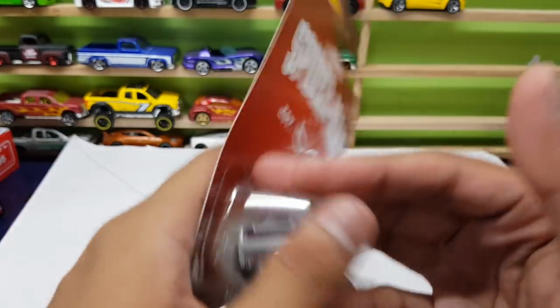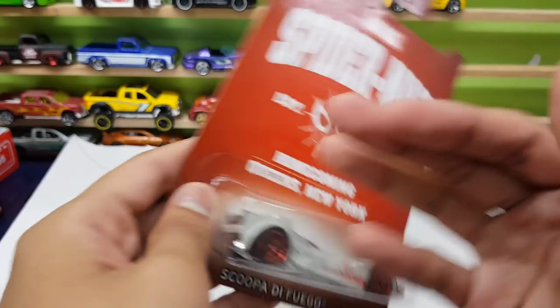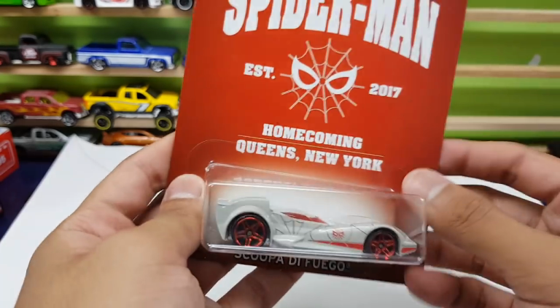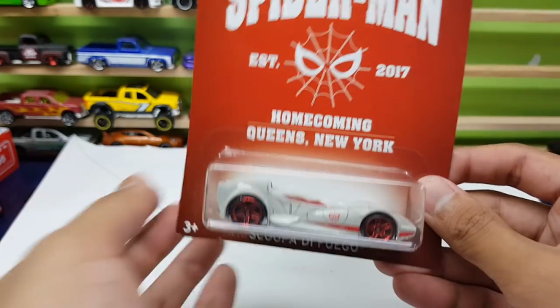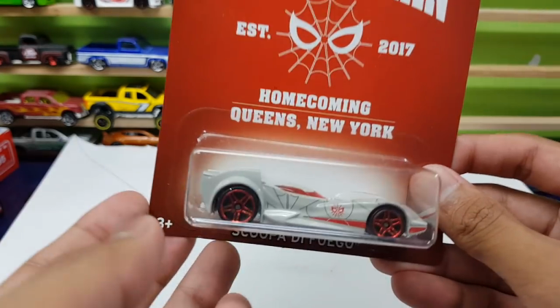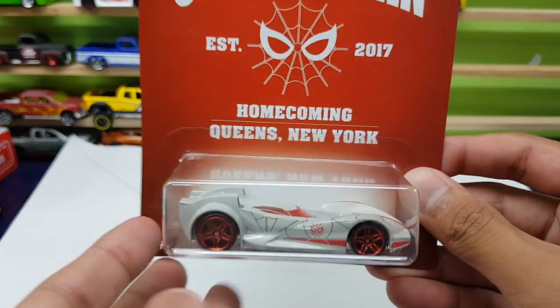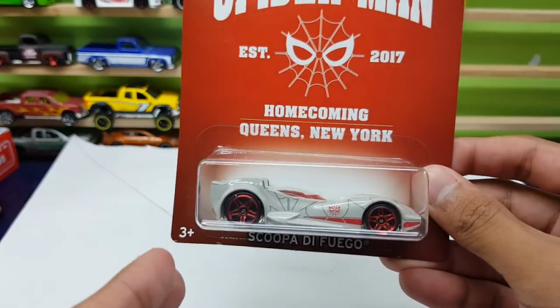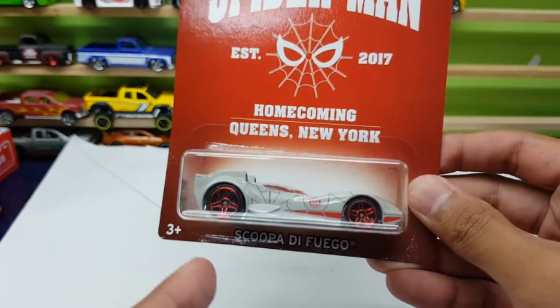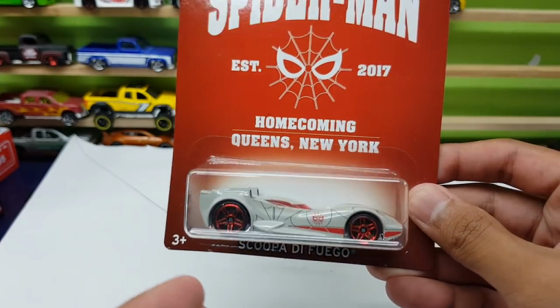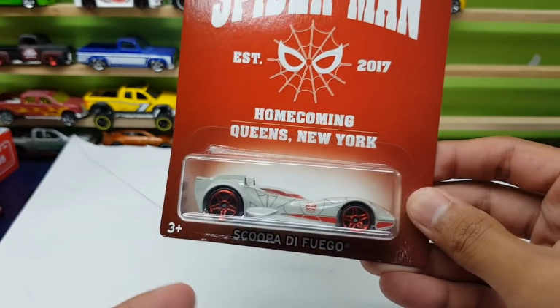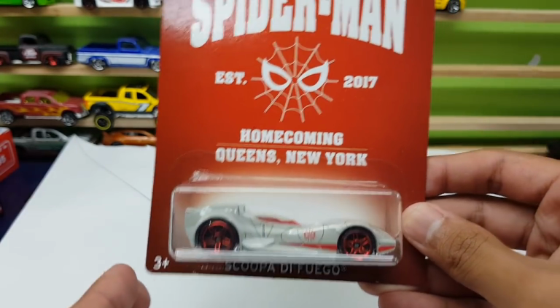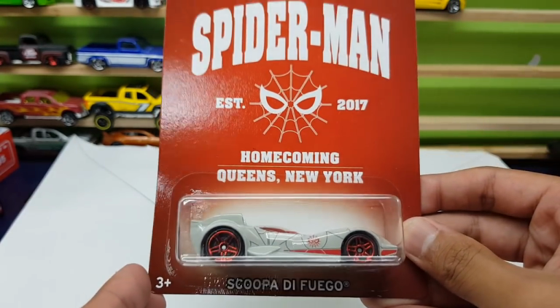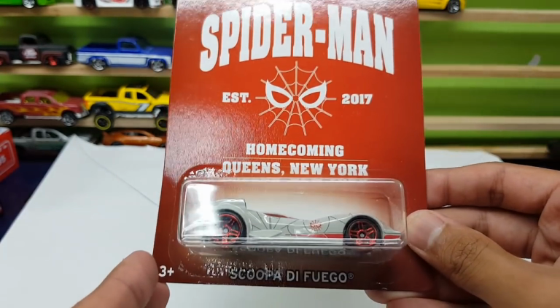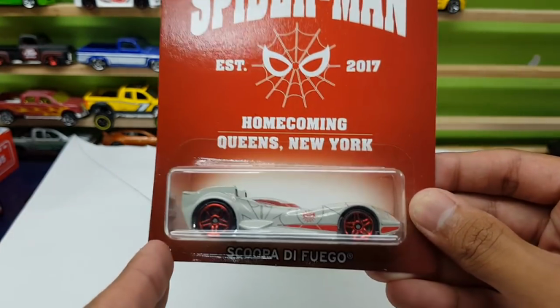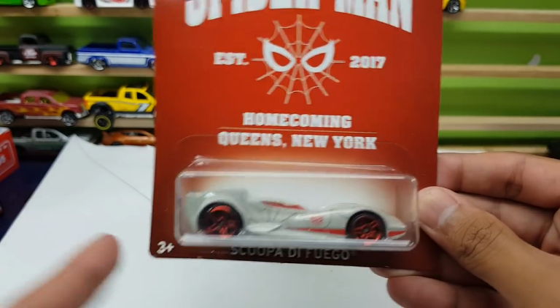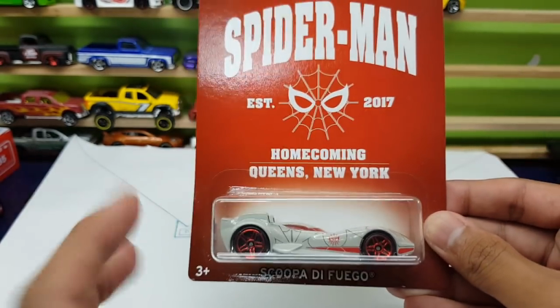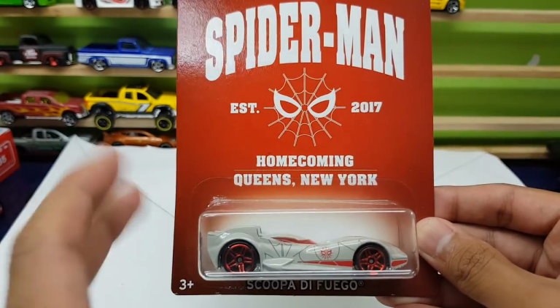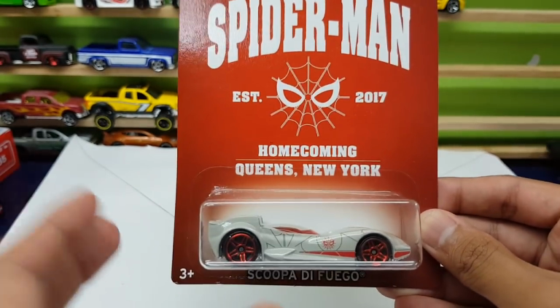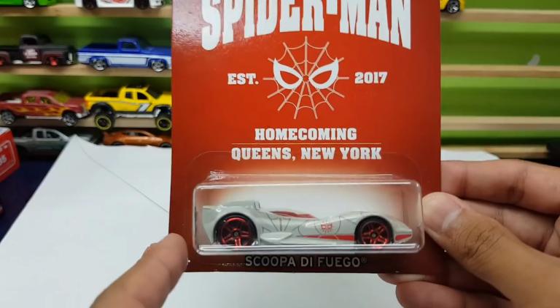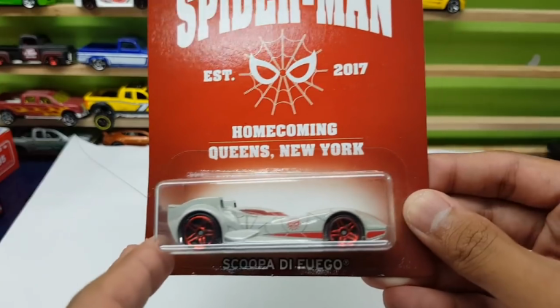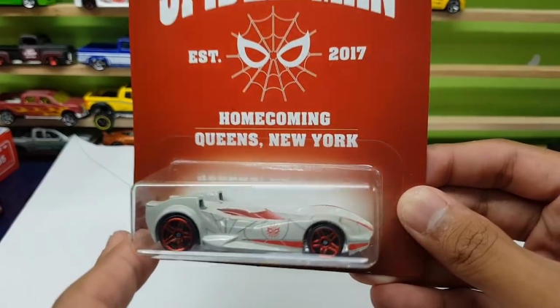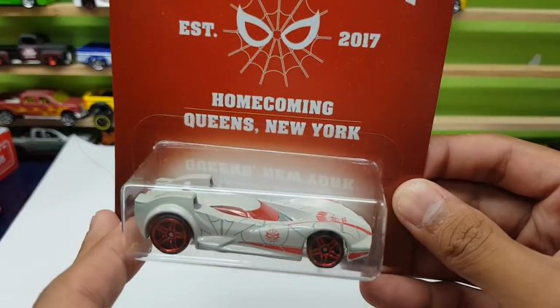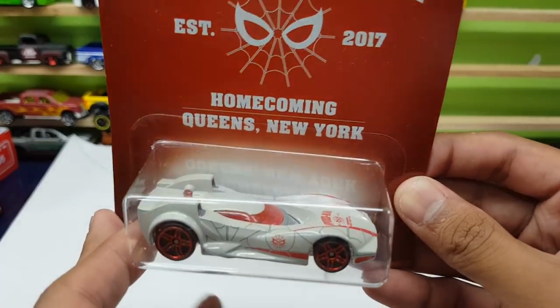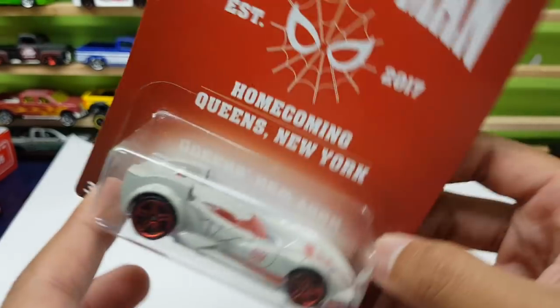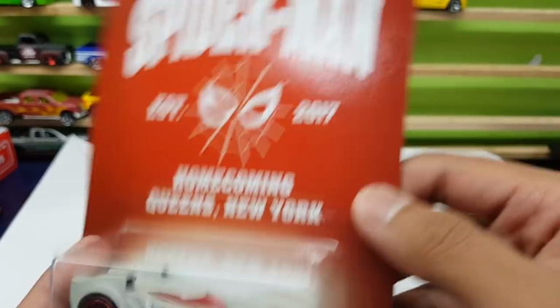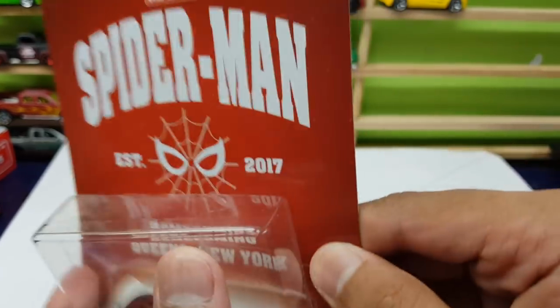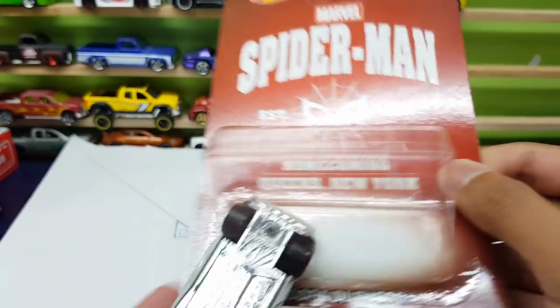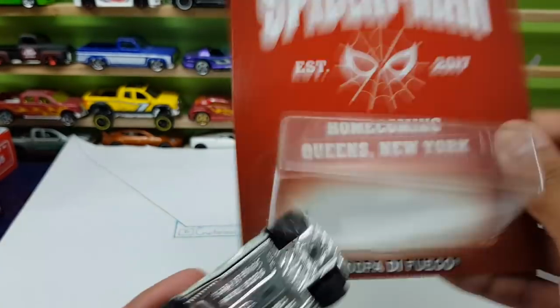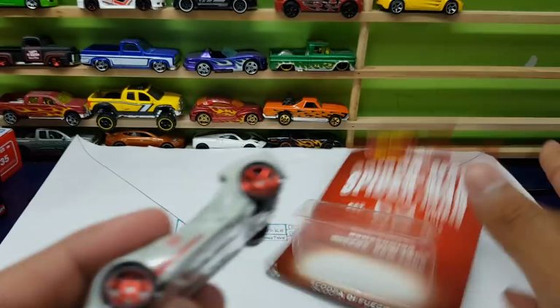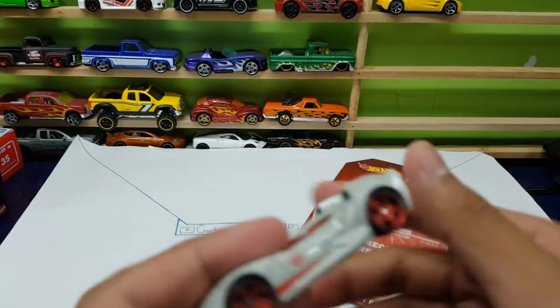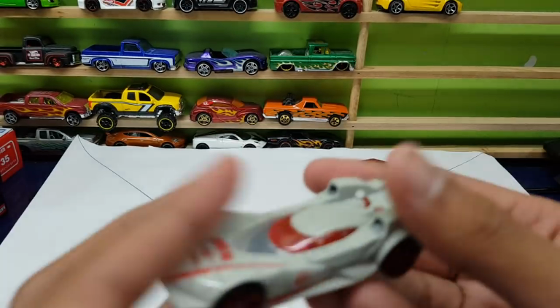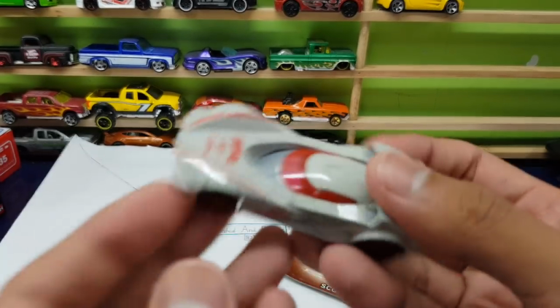This is the Secret 7 car, although it's not really that secret — it's kind of easy to find. This chase piece is just a marketing strategy. But anyways, let's take a look at this Scuba DeVego right here.